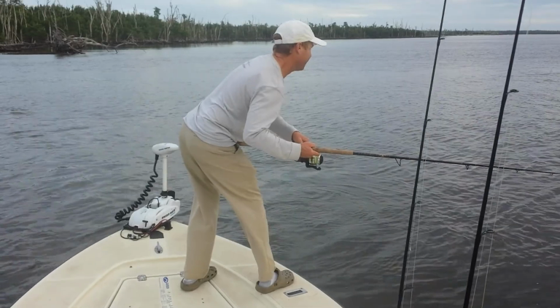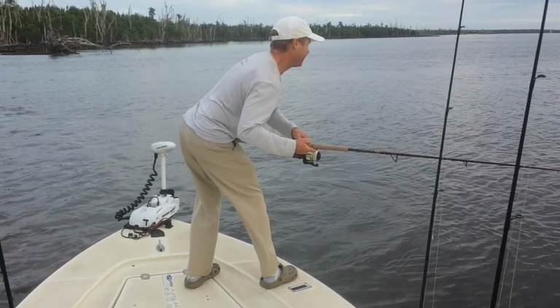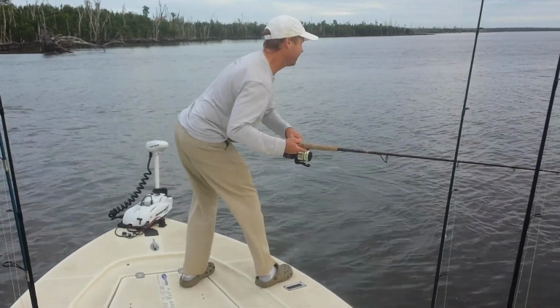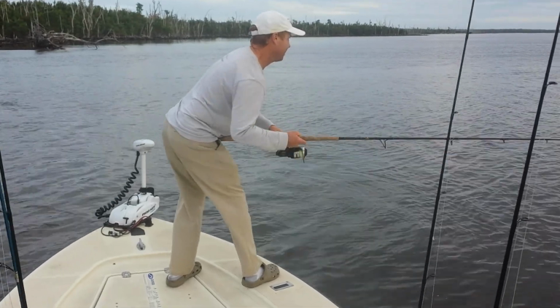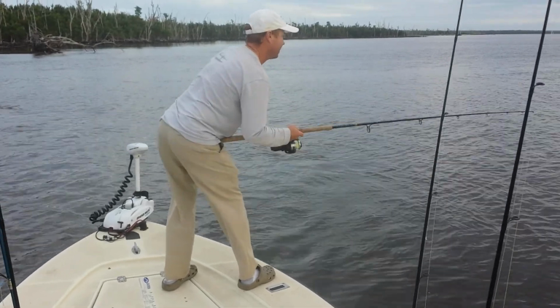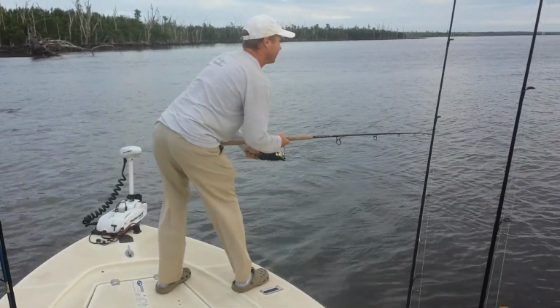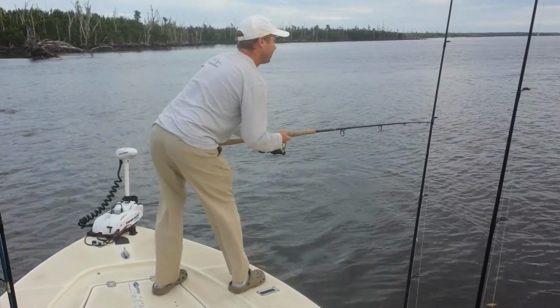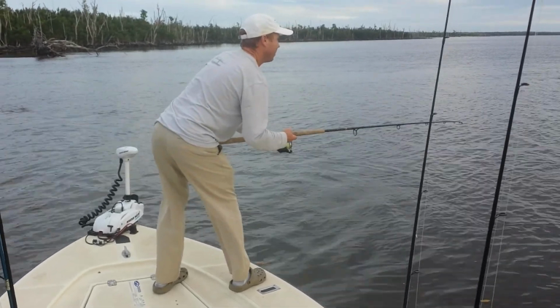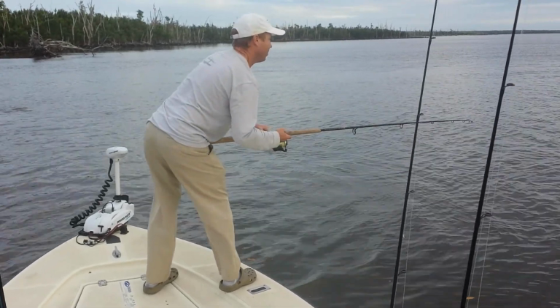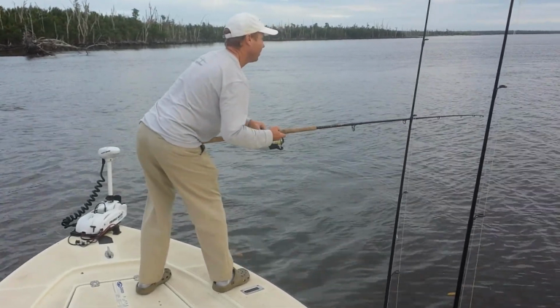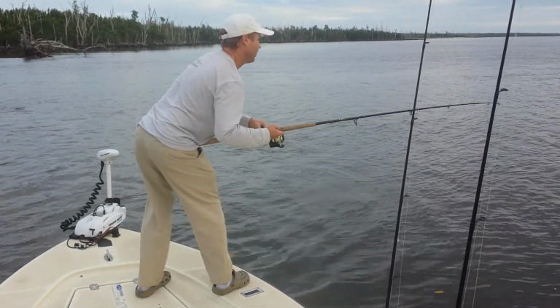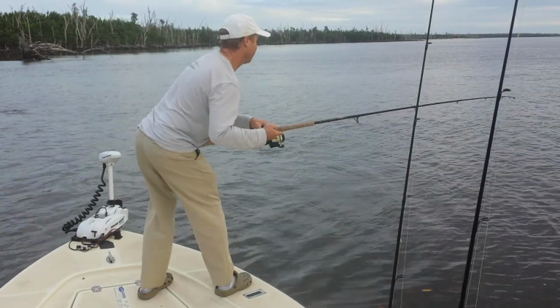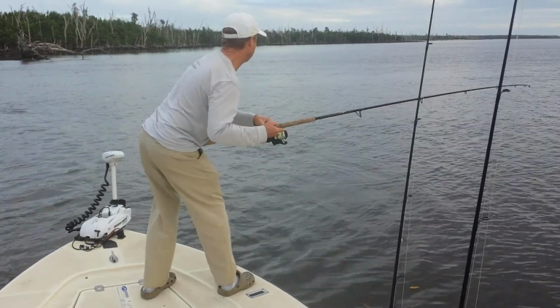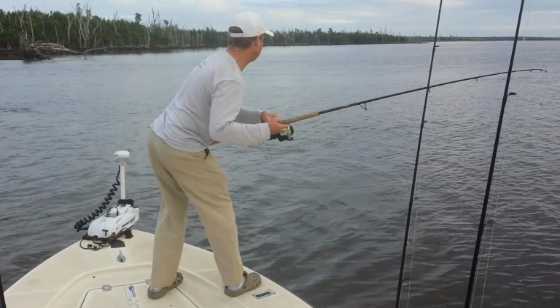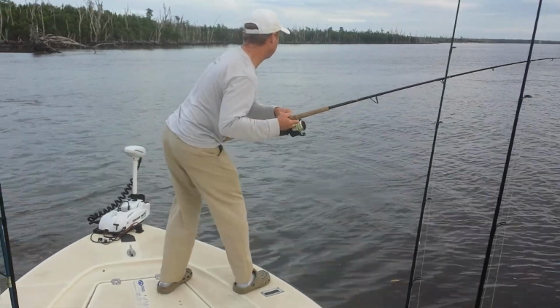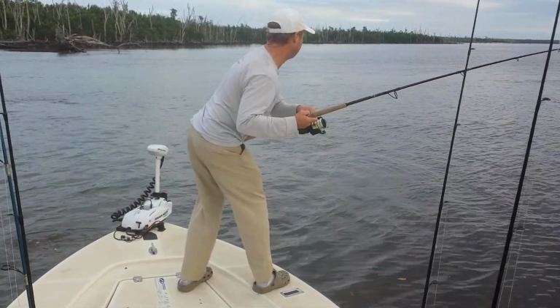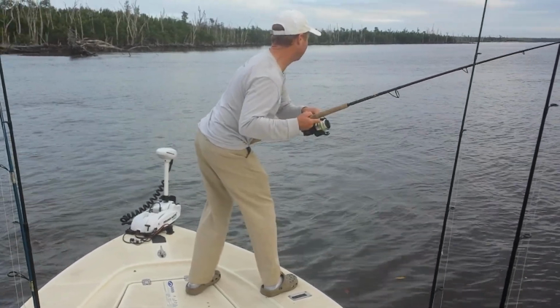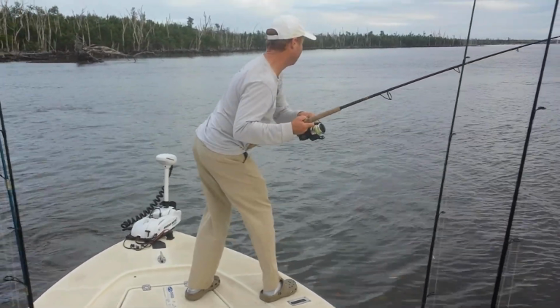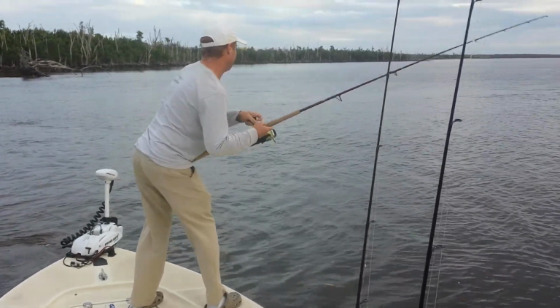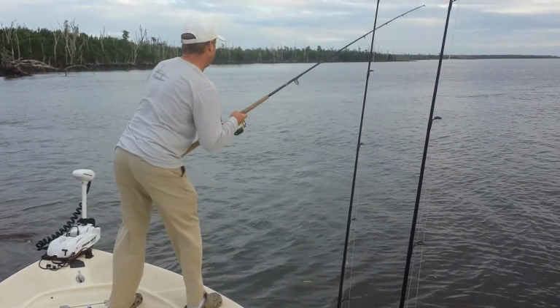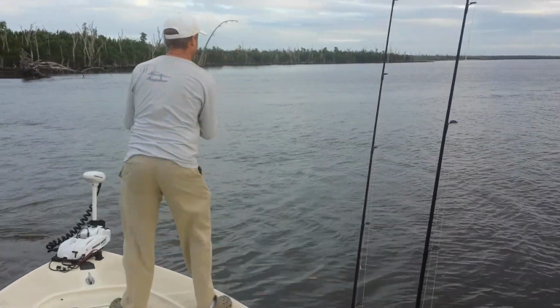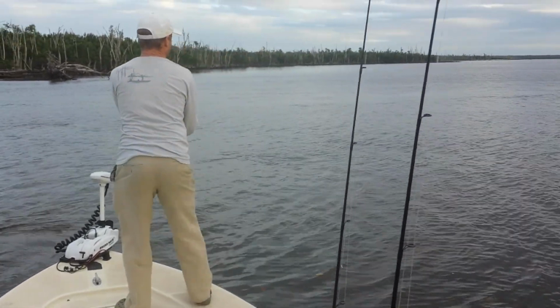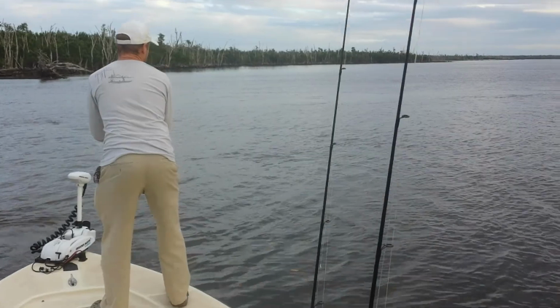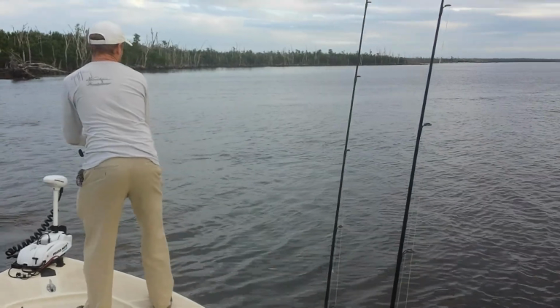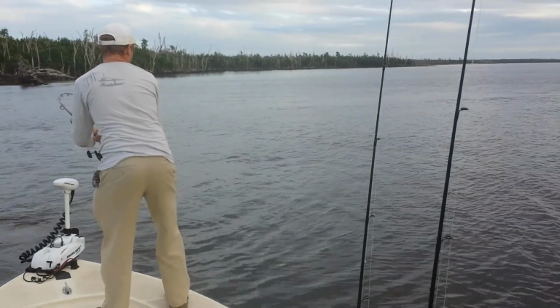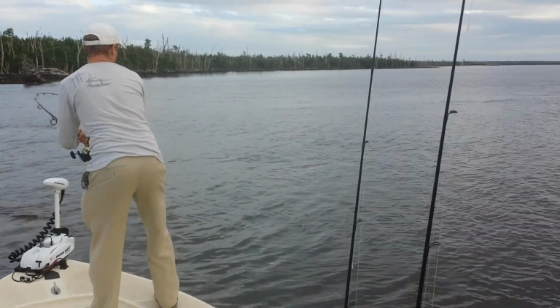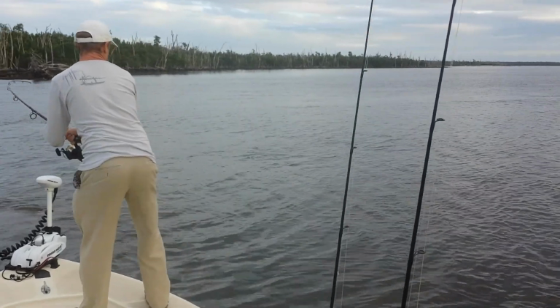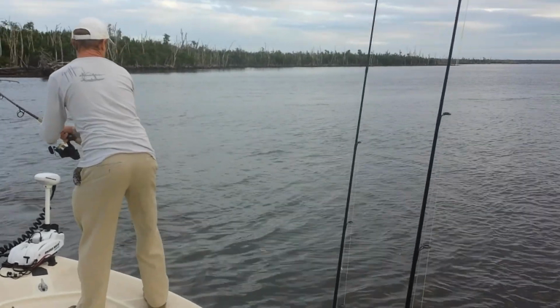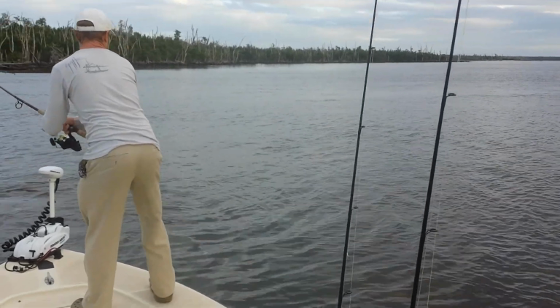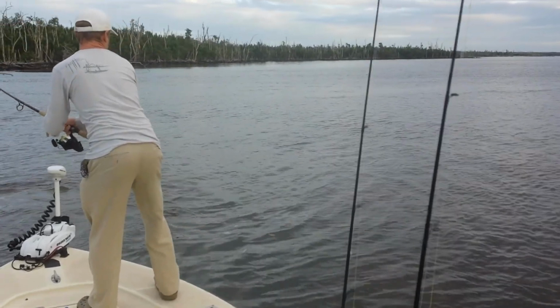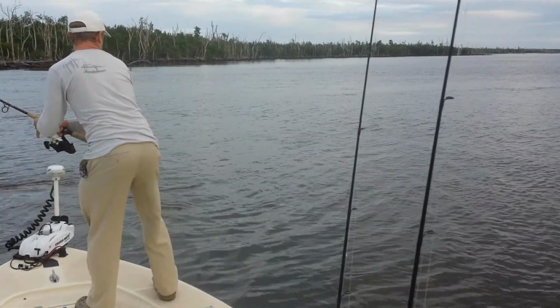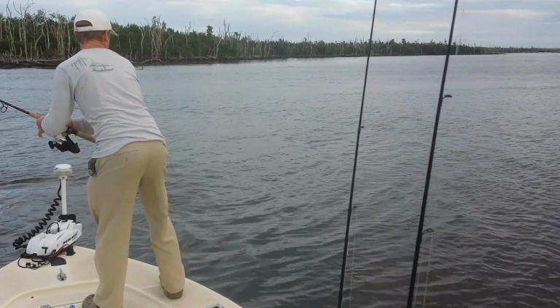Another tarpon right outside of this here, playing on a big school of bait. Looks like it's going to be a good night. That's full on it — I don't think we're going to do anything better.